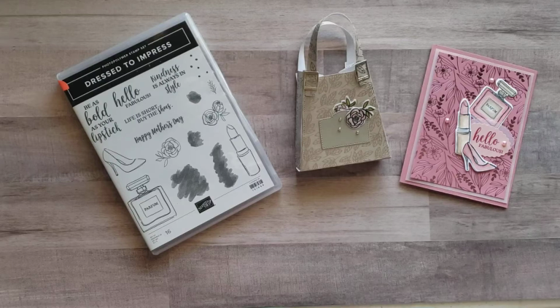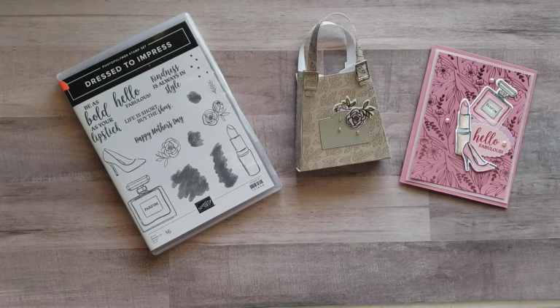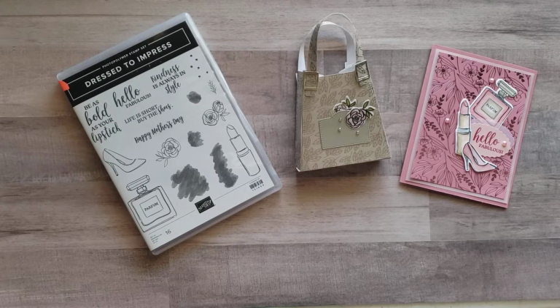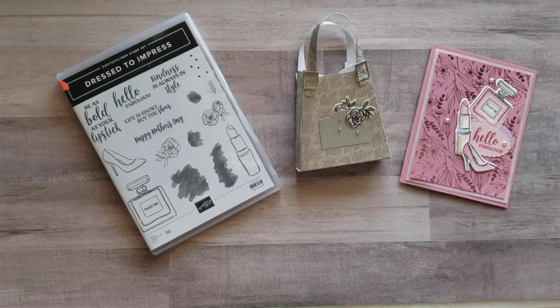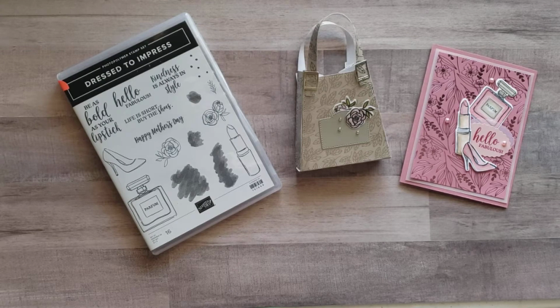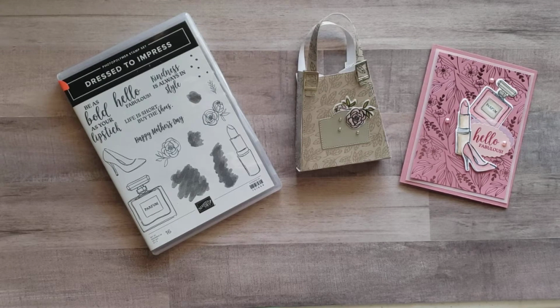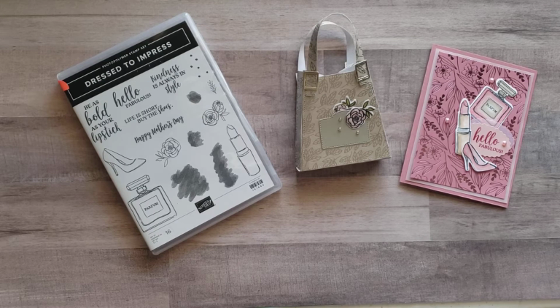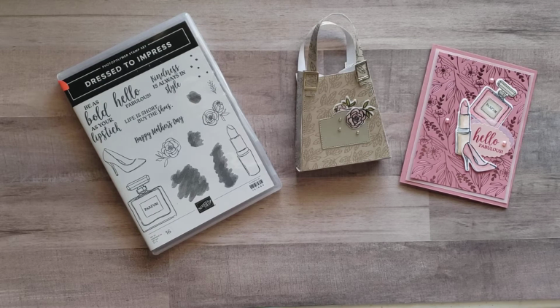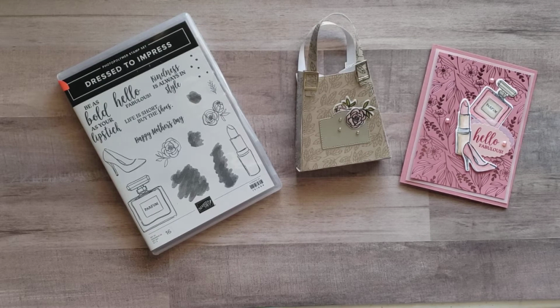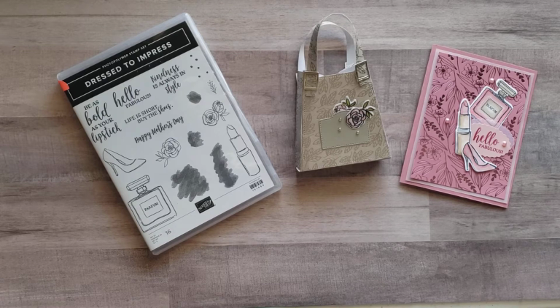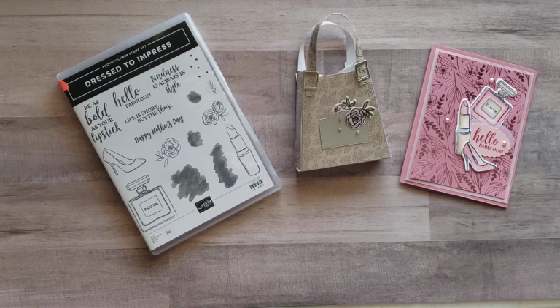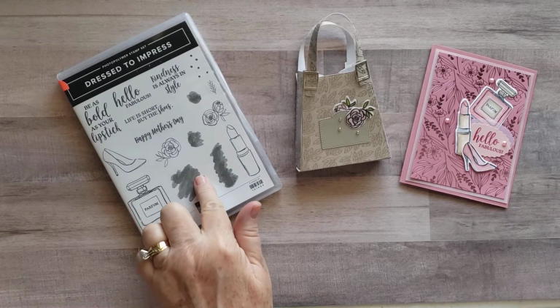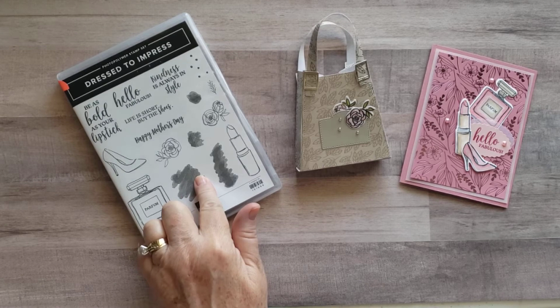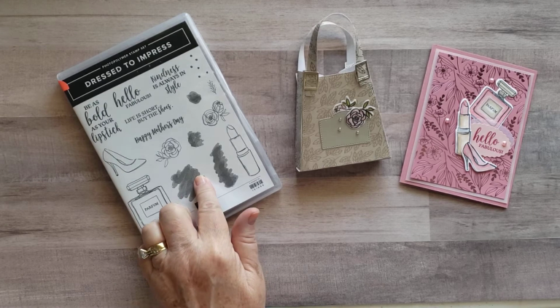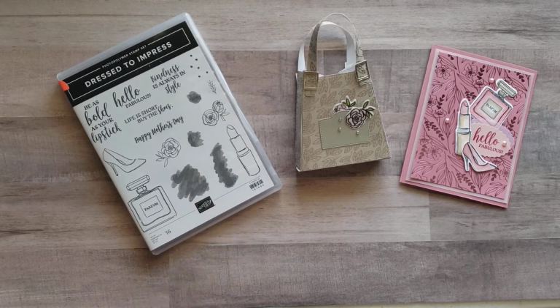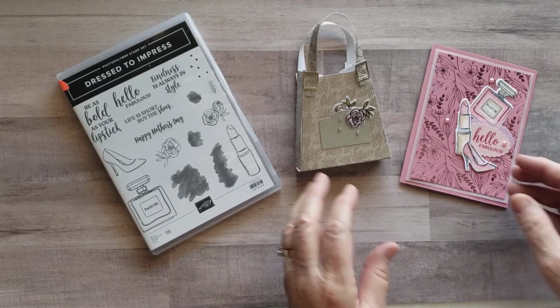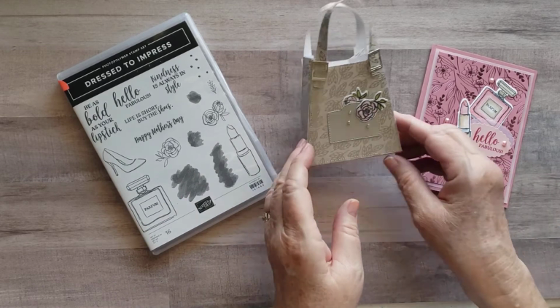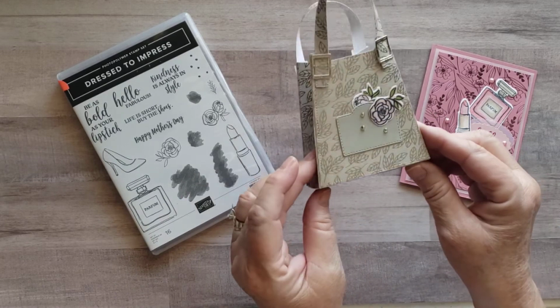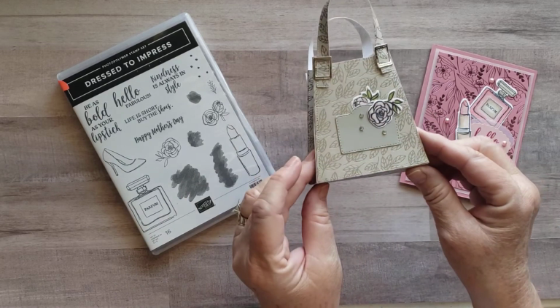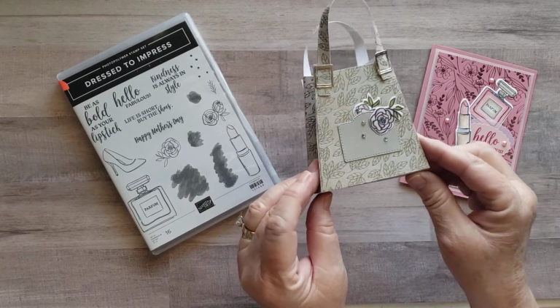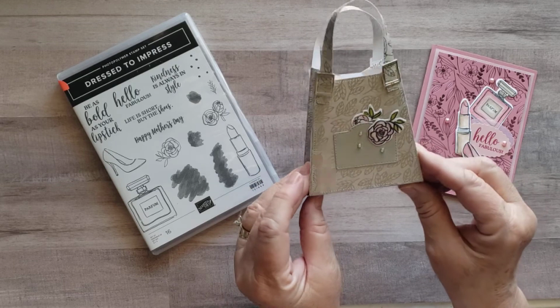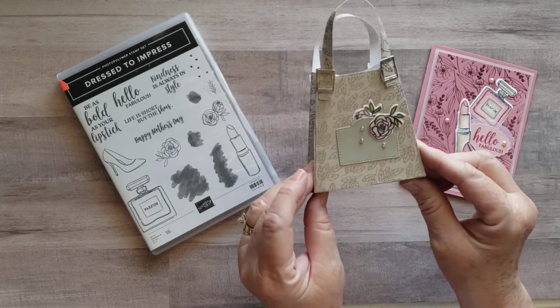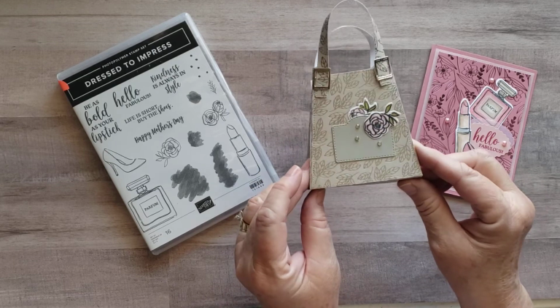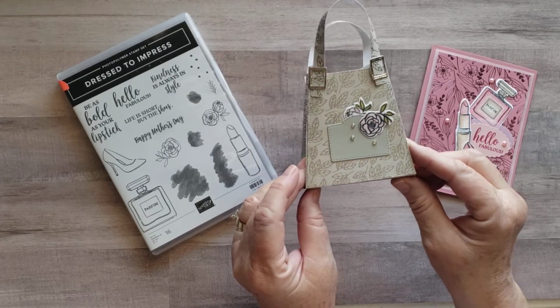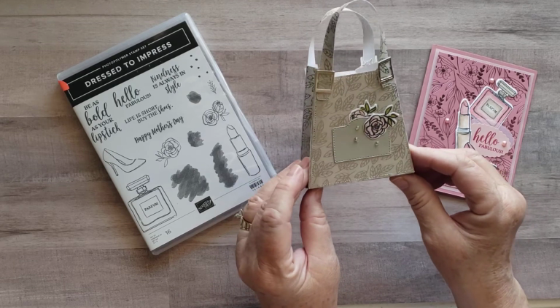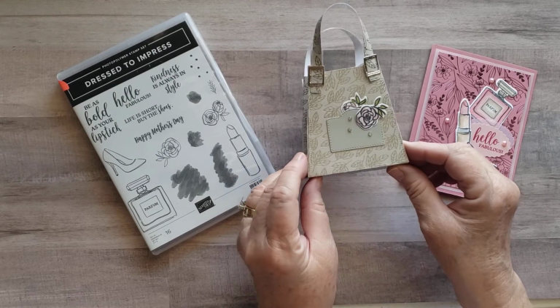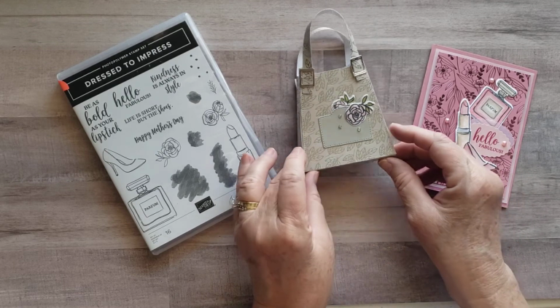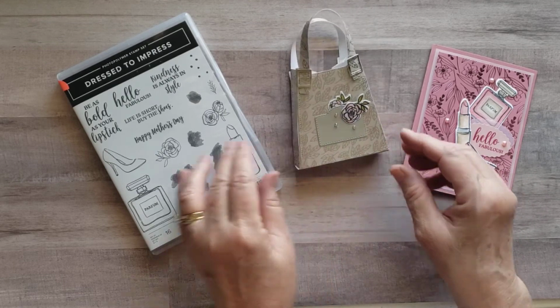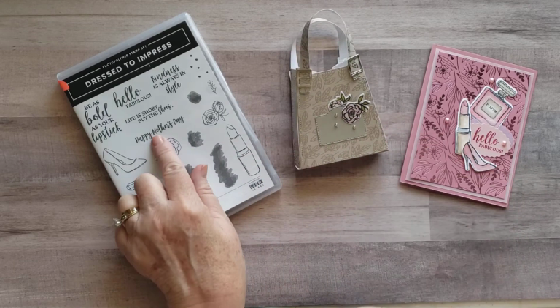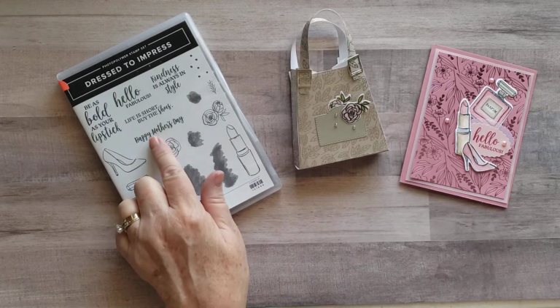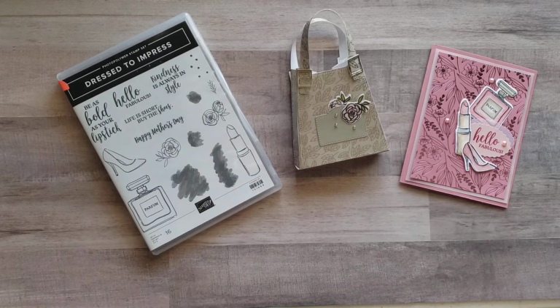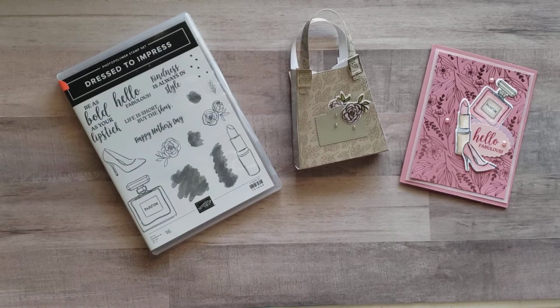Hi Stampin' Friends, this is Trenna Brower here with a video showcasing the Dress to Impress little purse — the 3D item that comes with the dies when you buy the coordinating die set to the Dress to Impress stamp set.